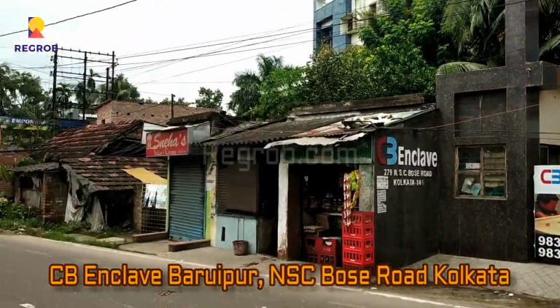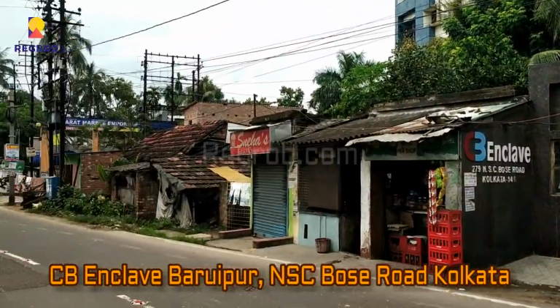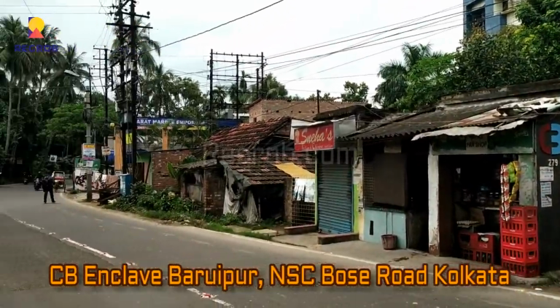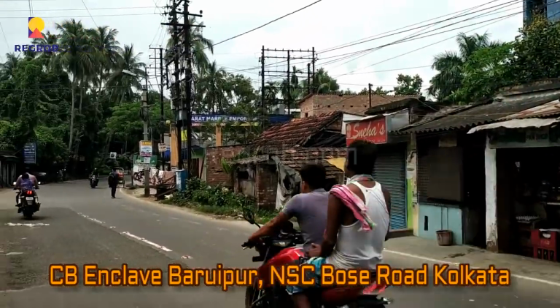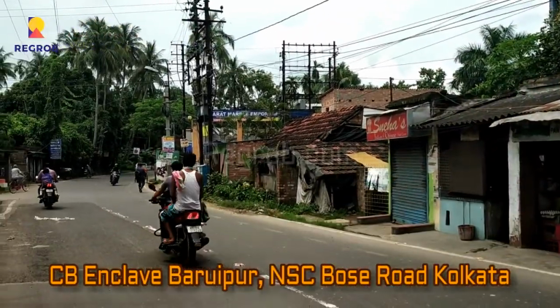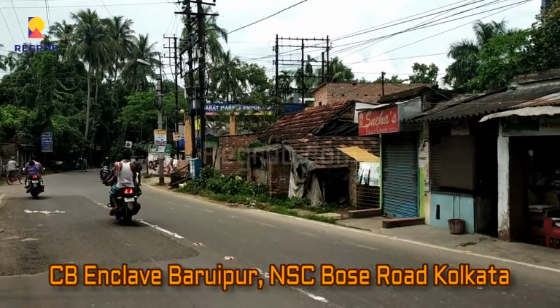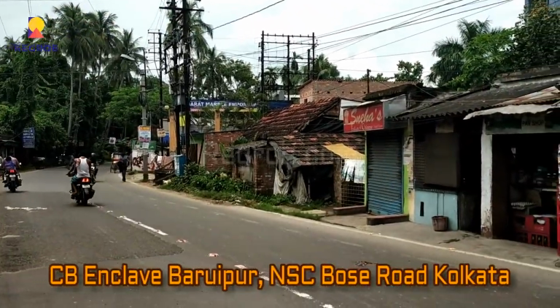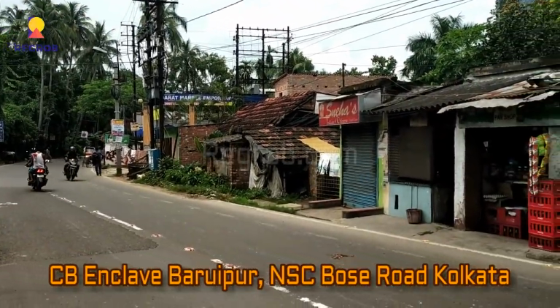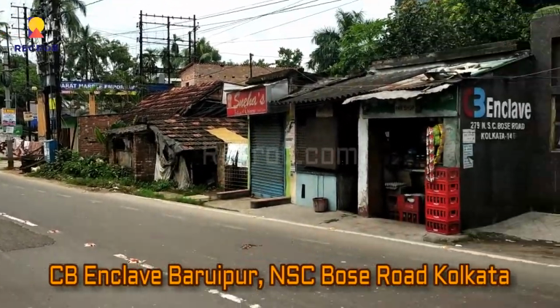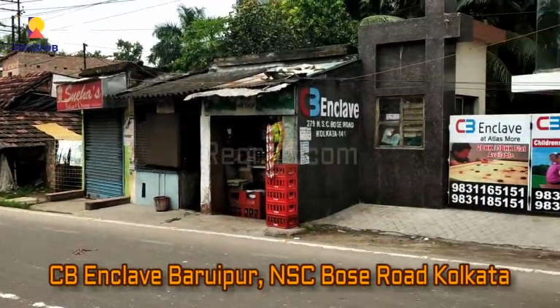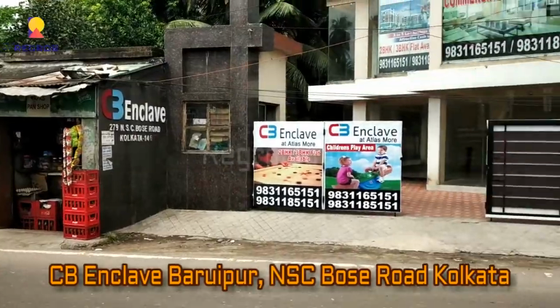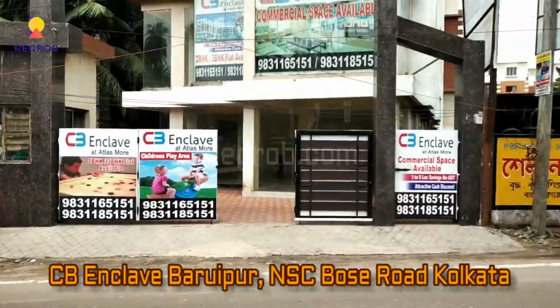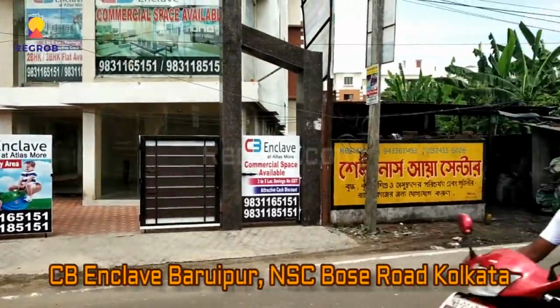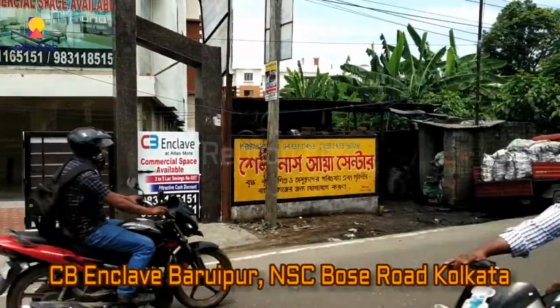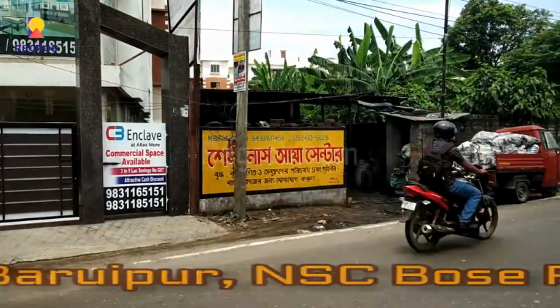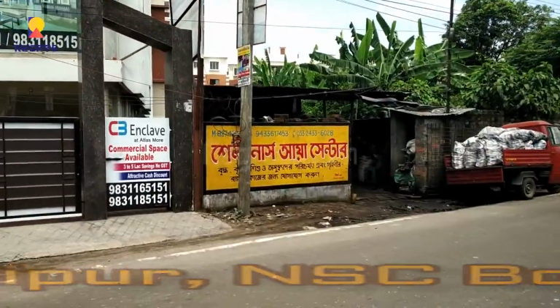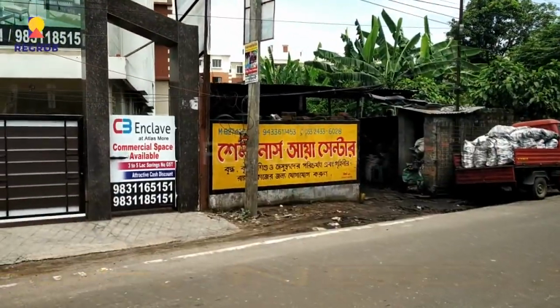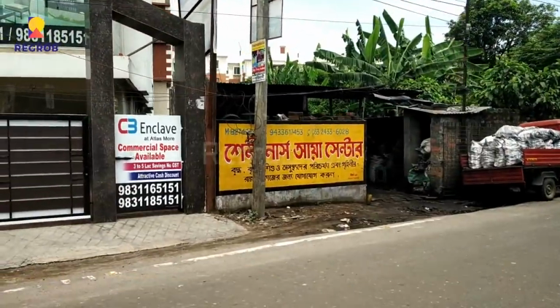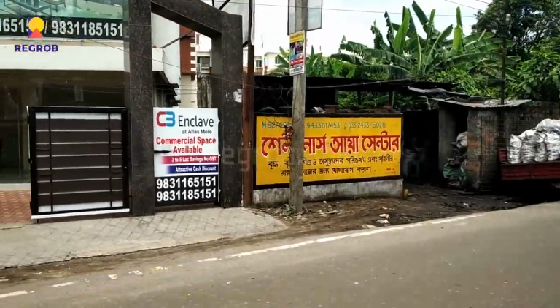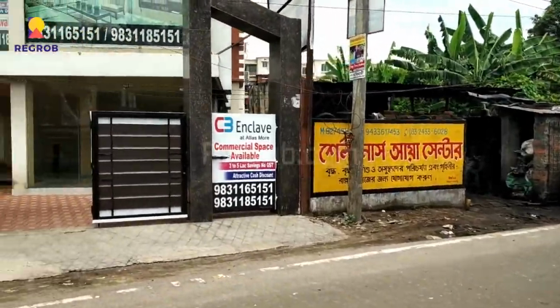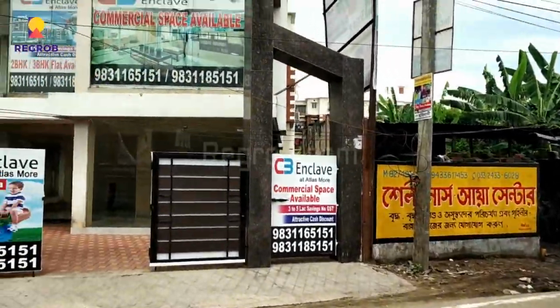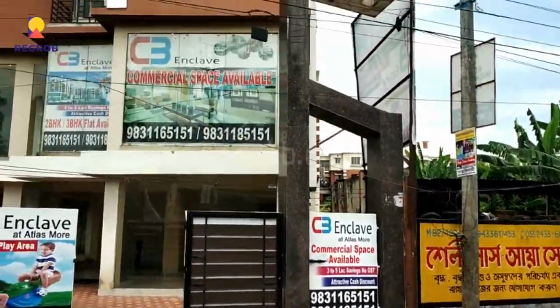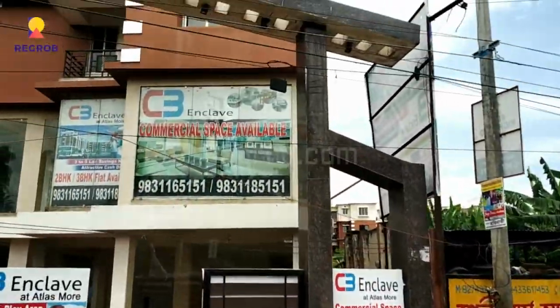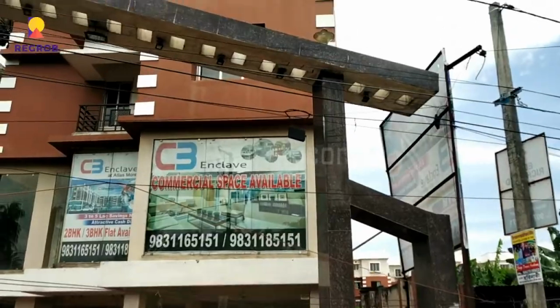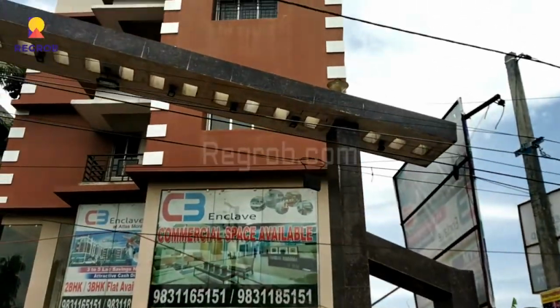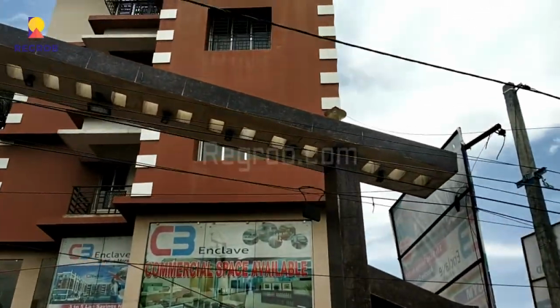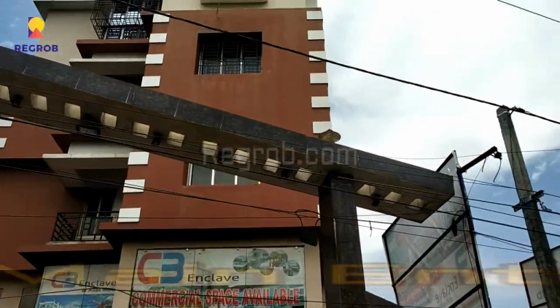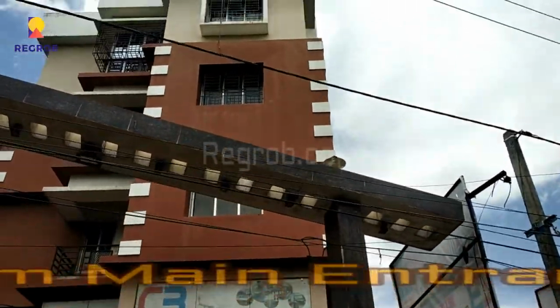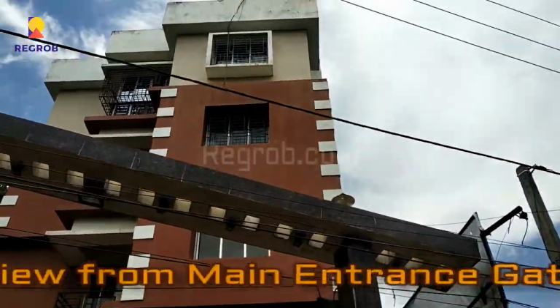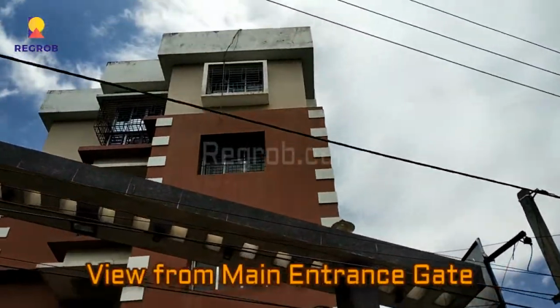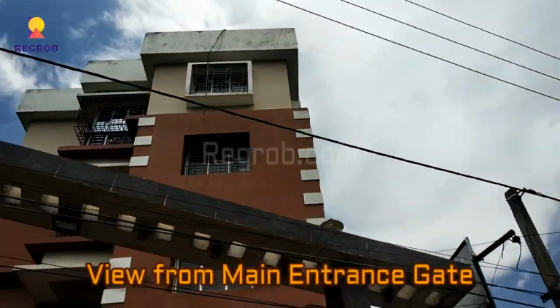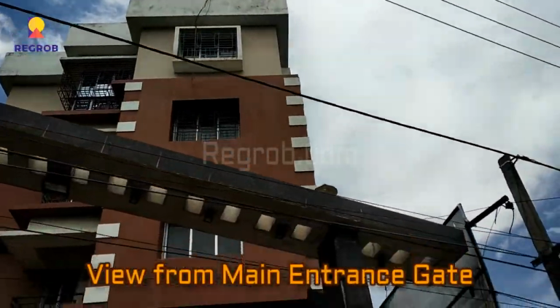As you can see here, this is the main connecting road, NSC Bose Road, and we are giving you the view from the main entrance gate.